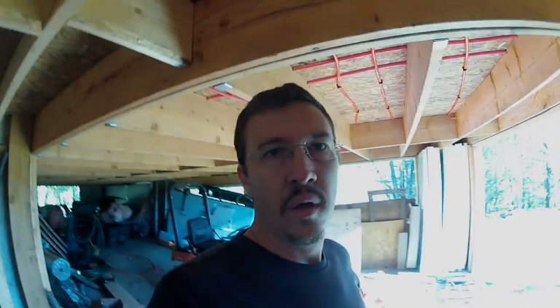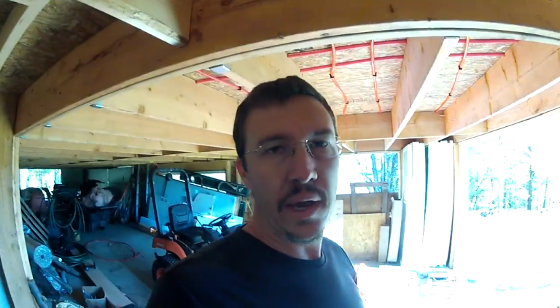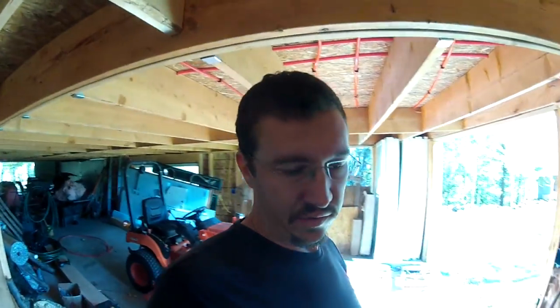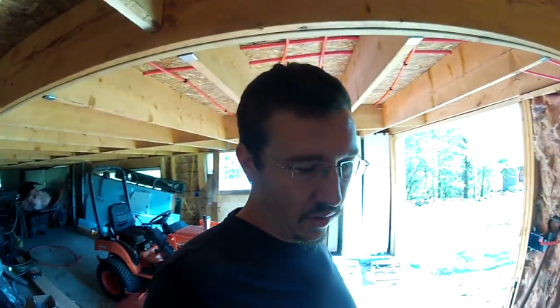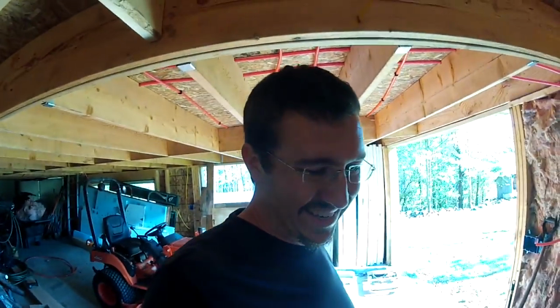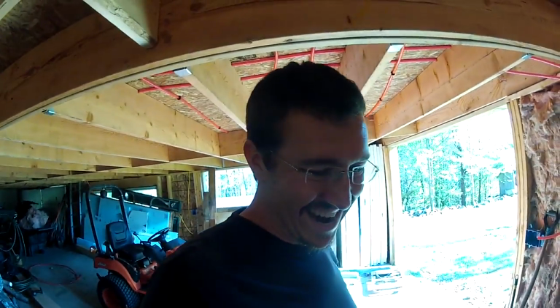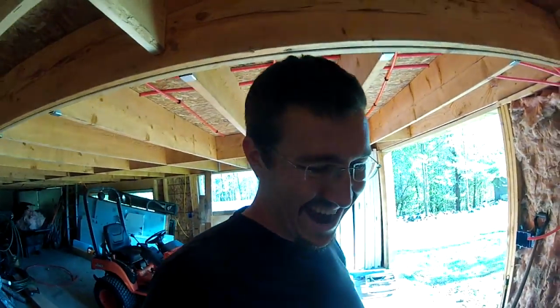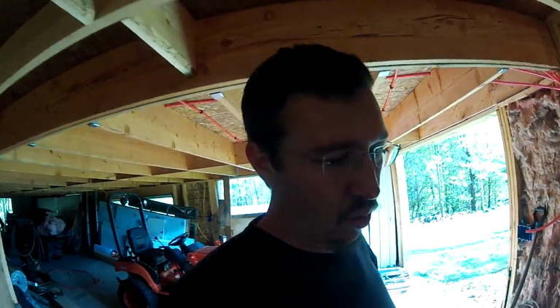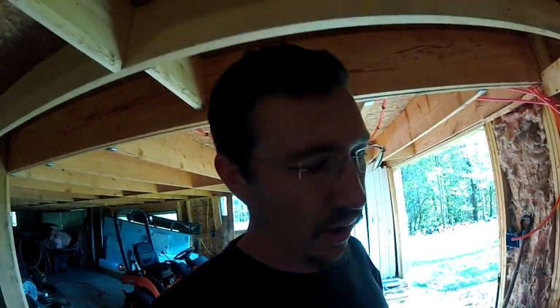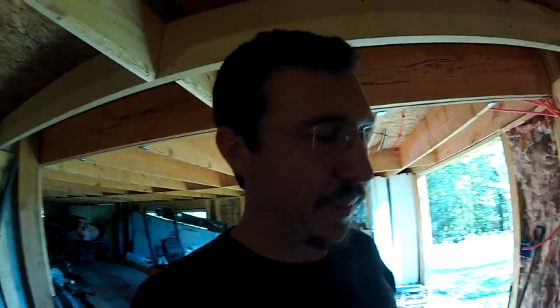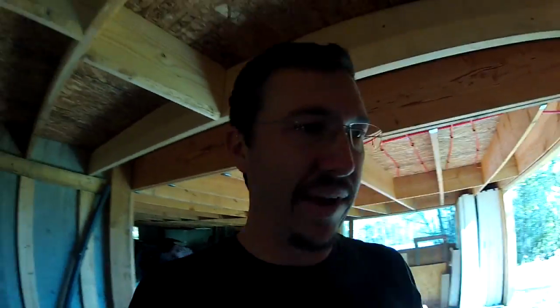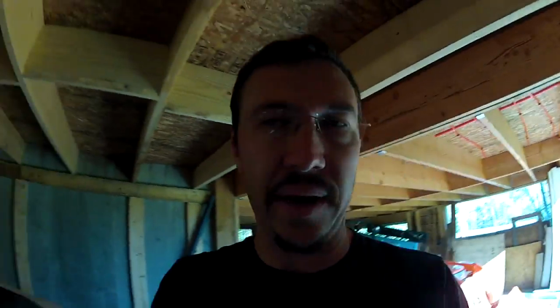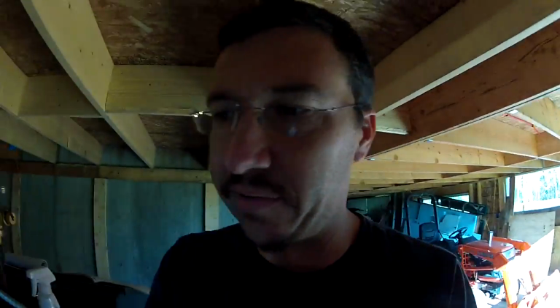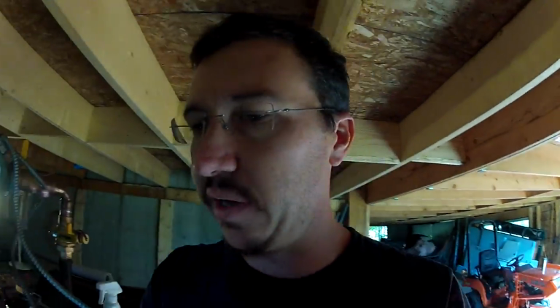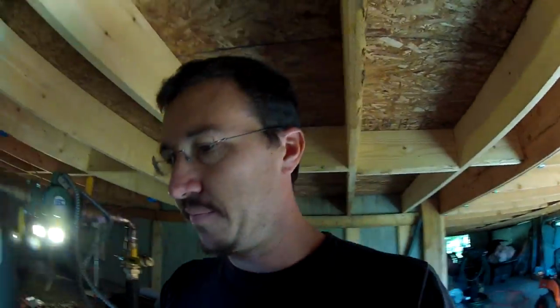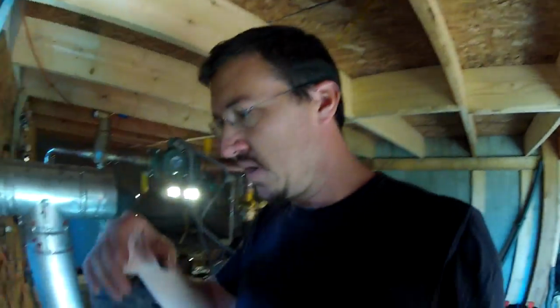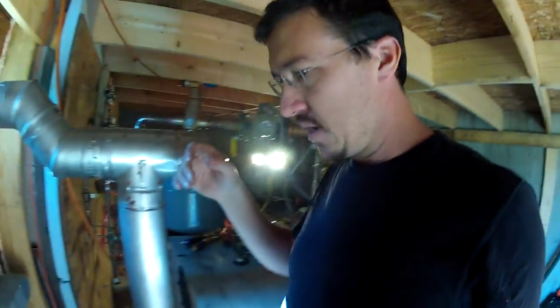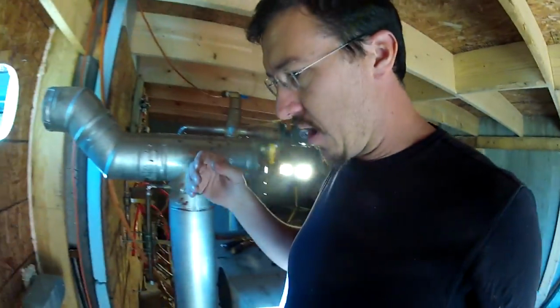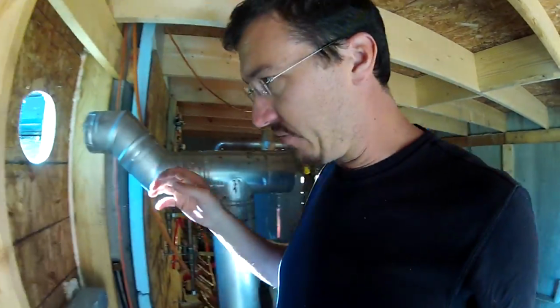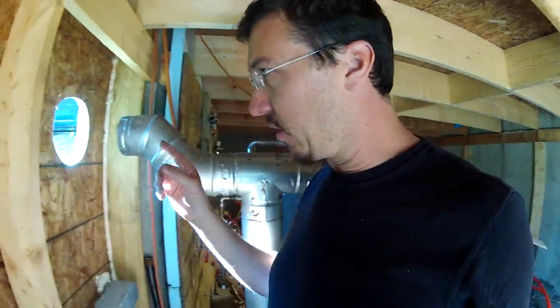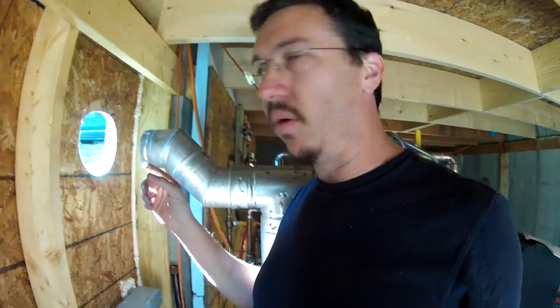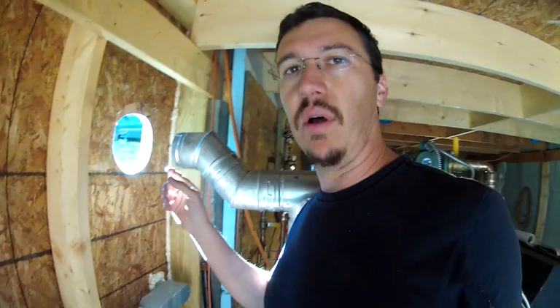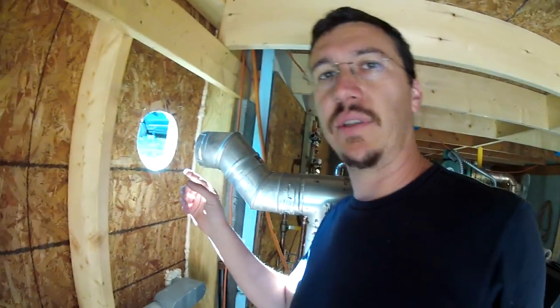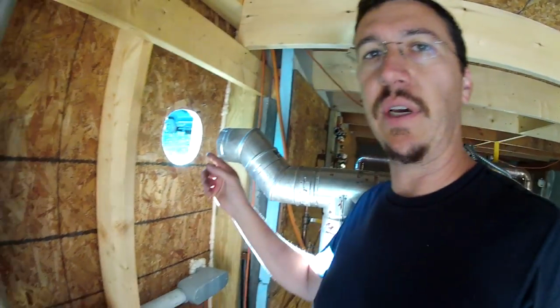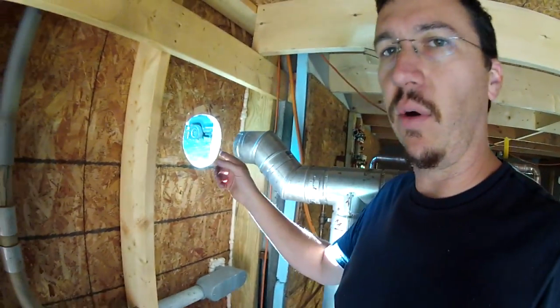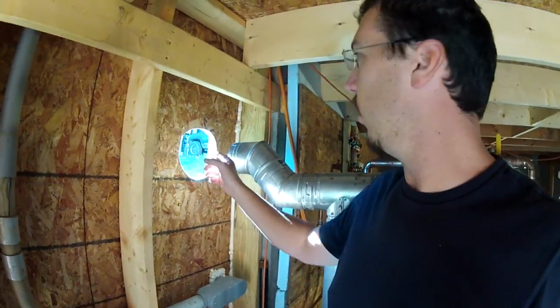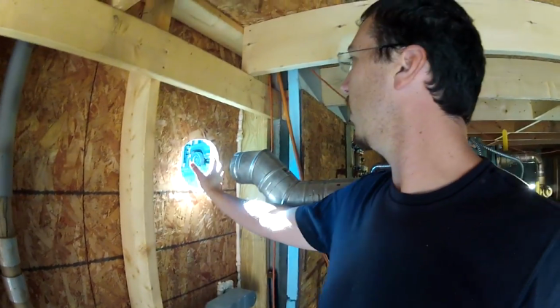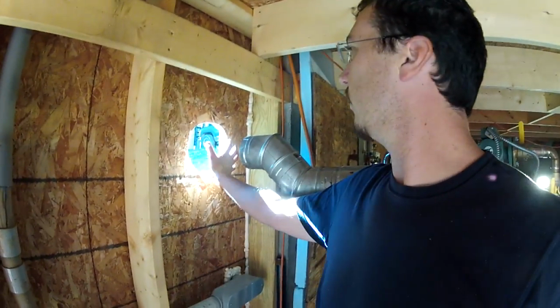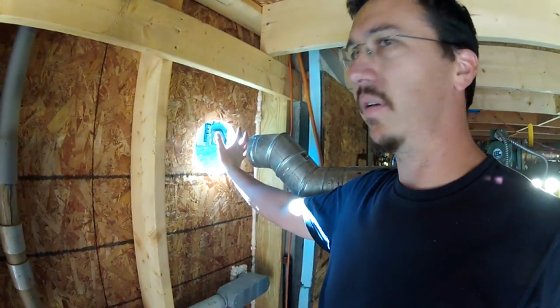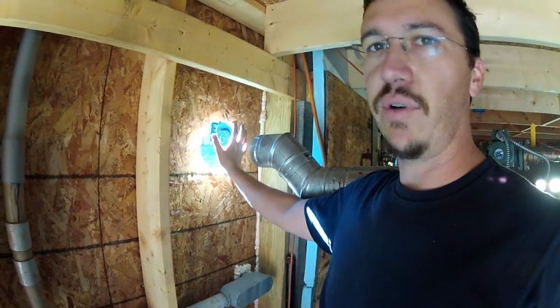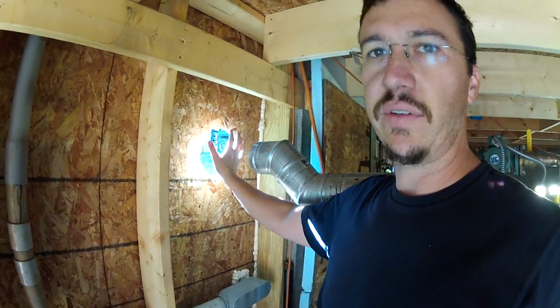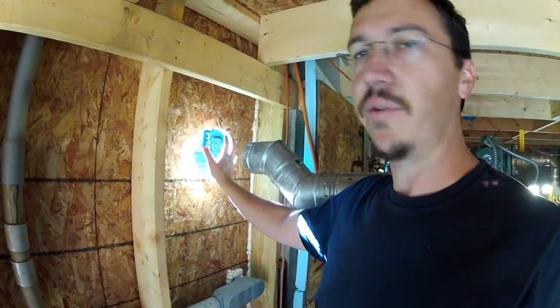Today was pellet vent day — still is. I've cut a hole in the wall. See? Hole. There's a nice breeze coming through.